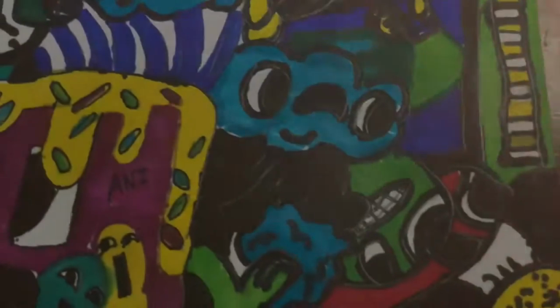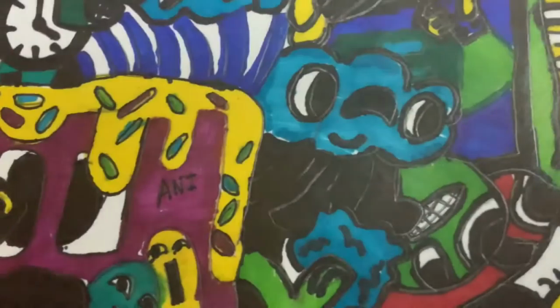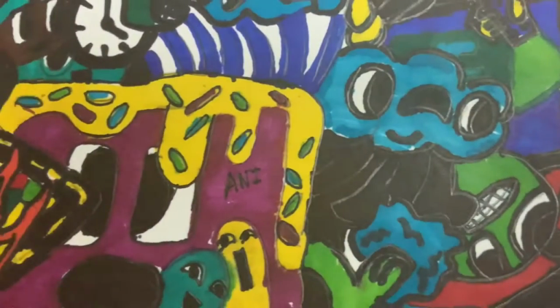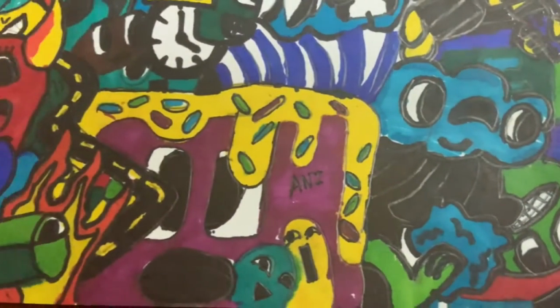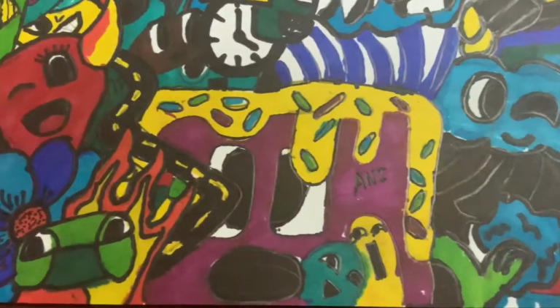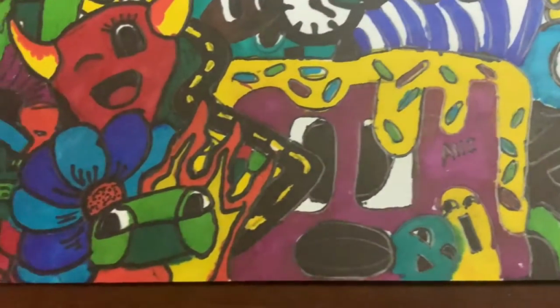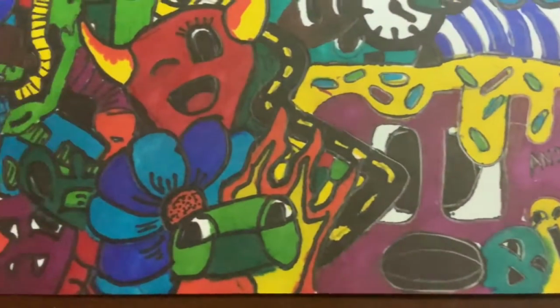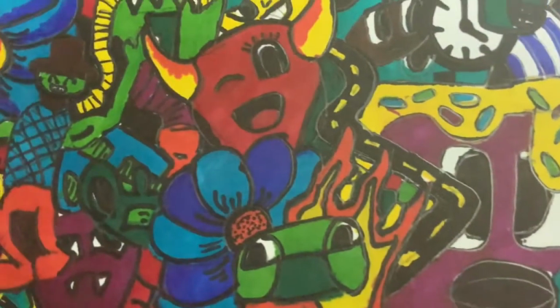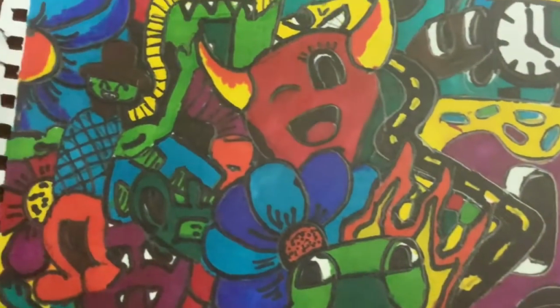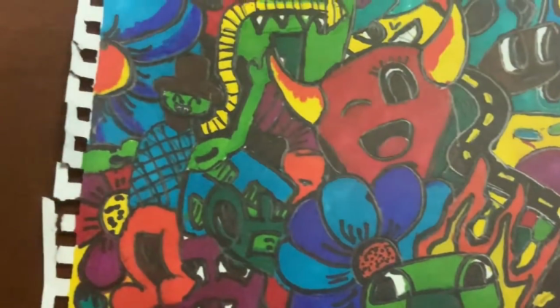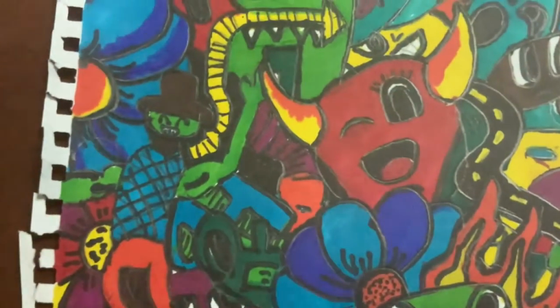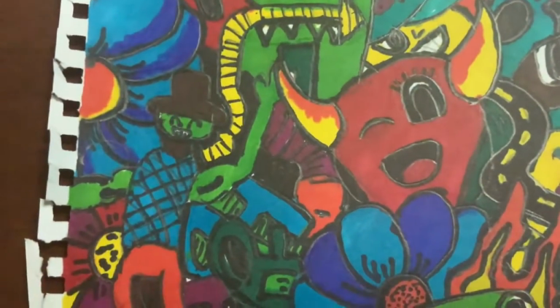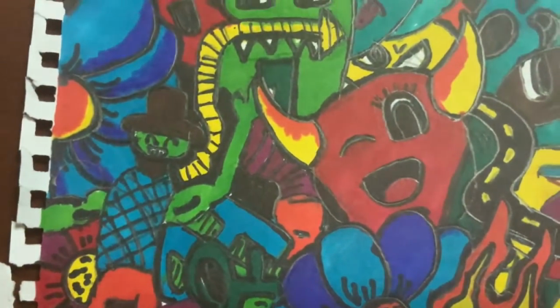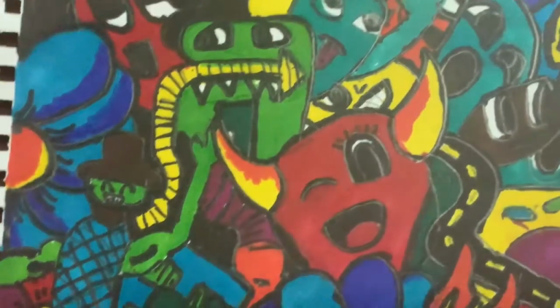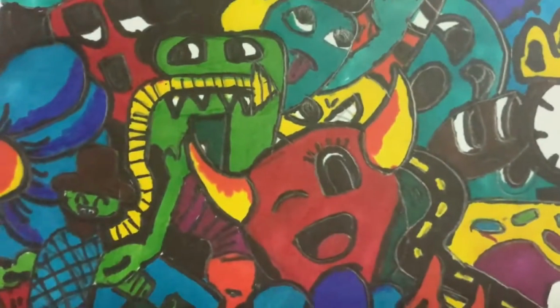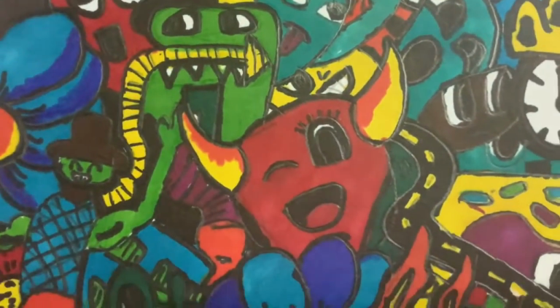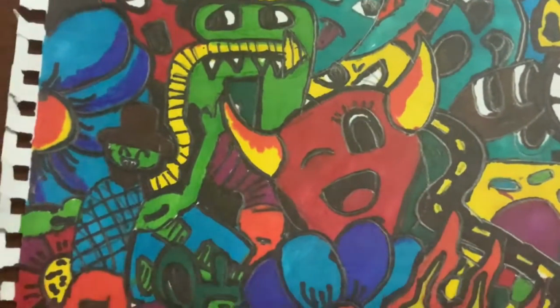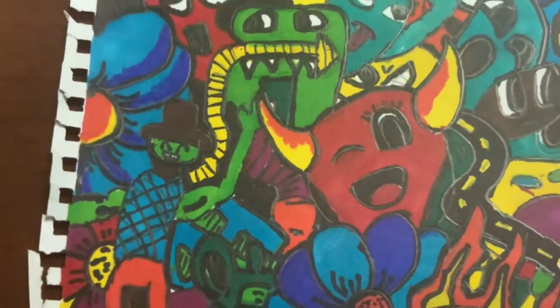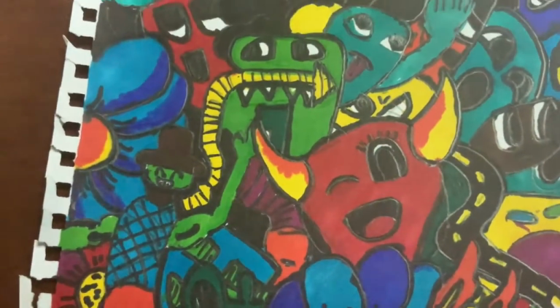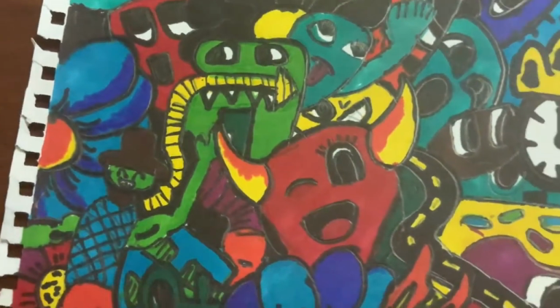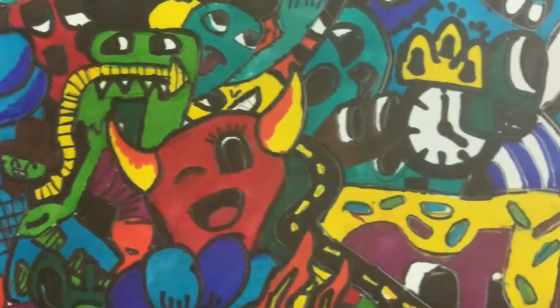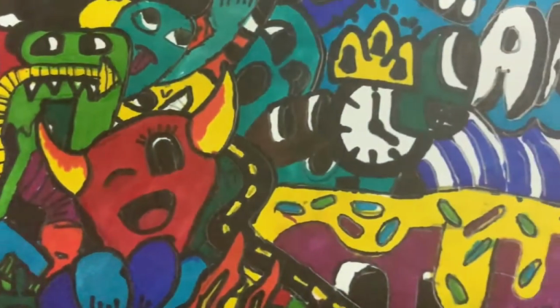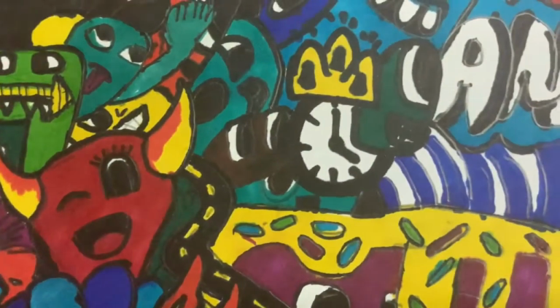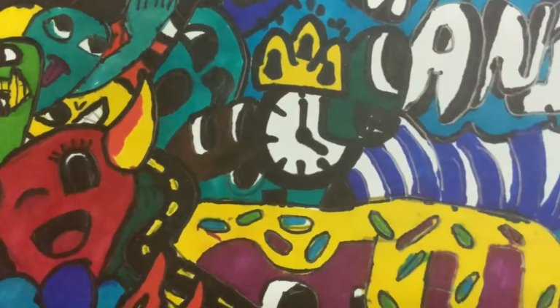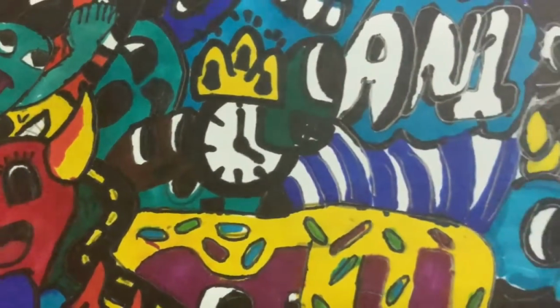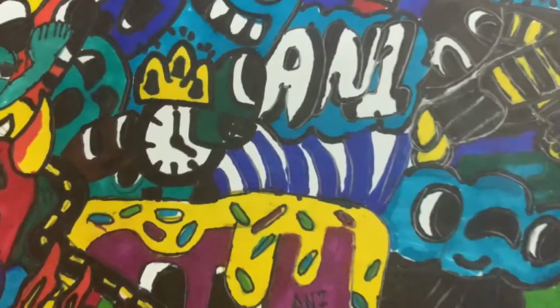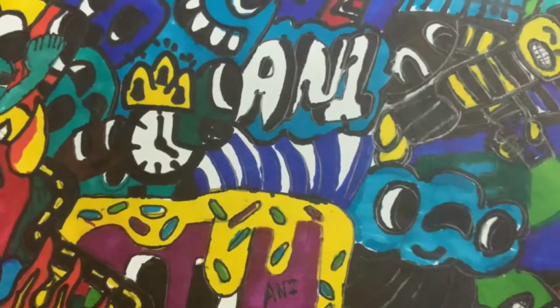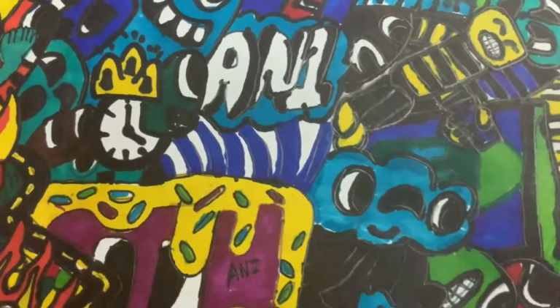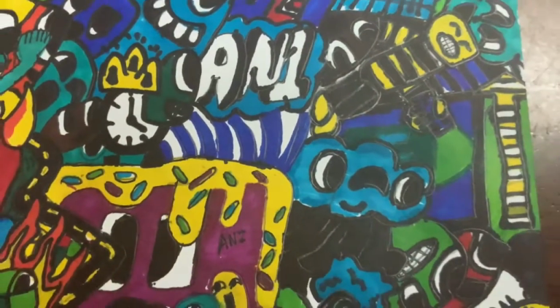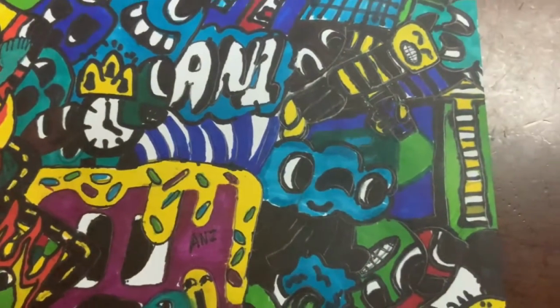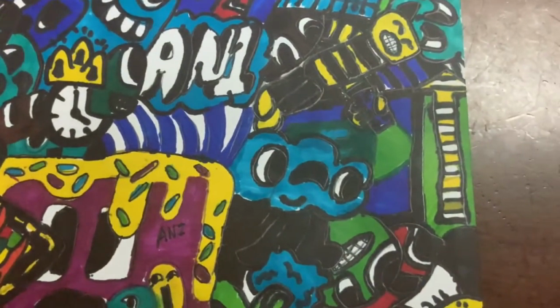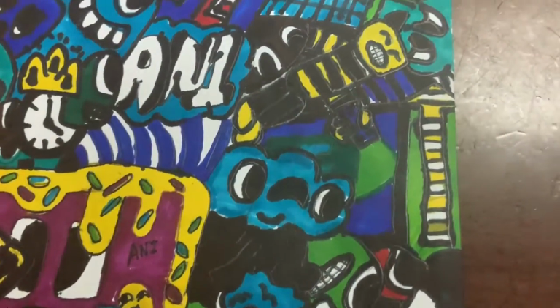Guys, I just finished with my doodle. Hope you enjoyed this video. Please like and subscribe, and I am just going to show you a bit of what the final result is.